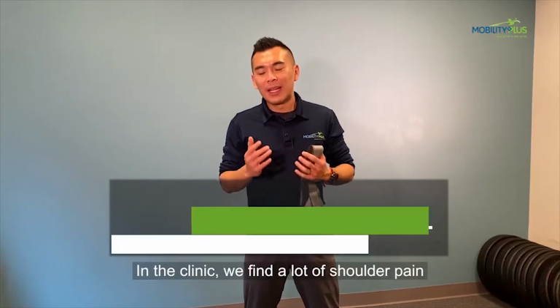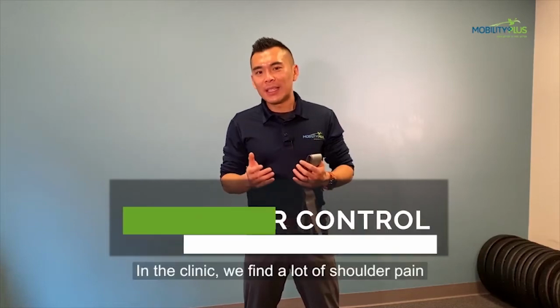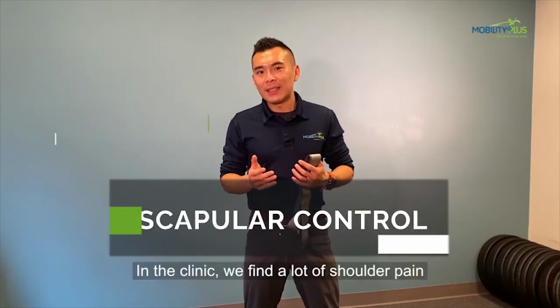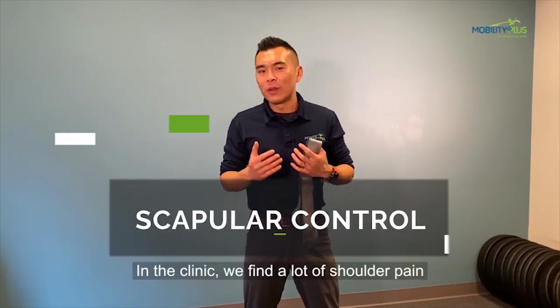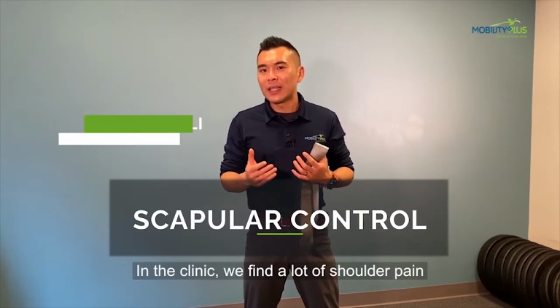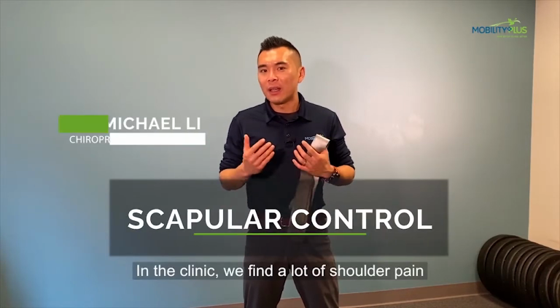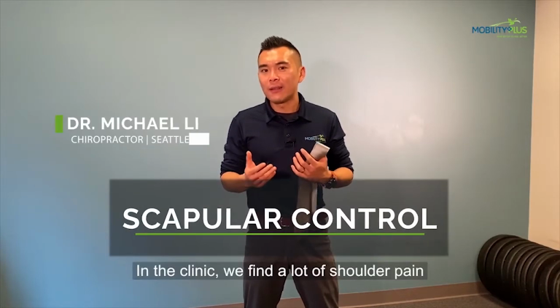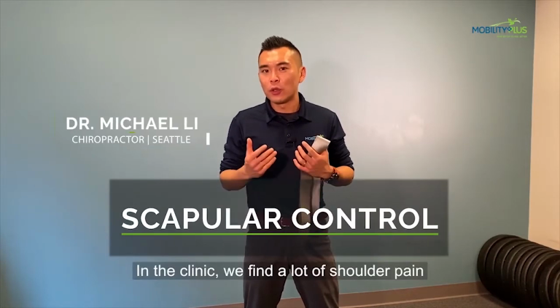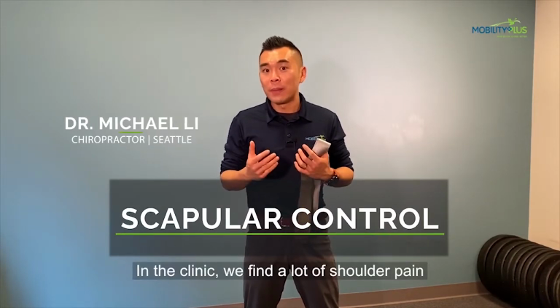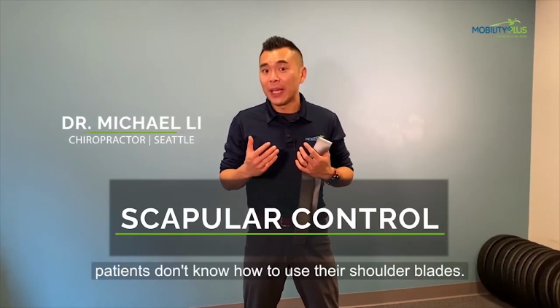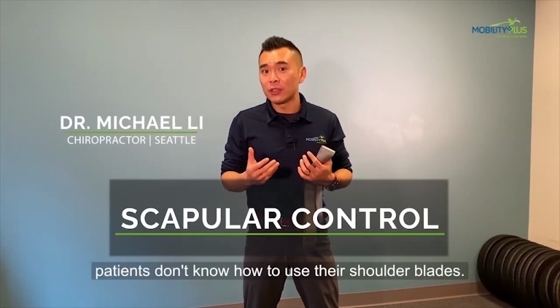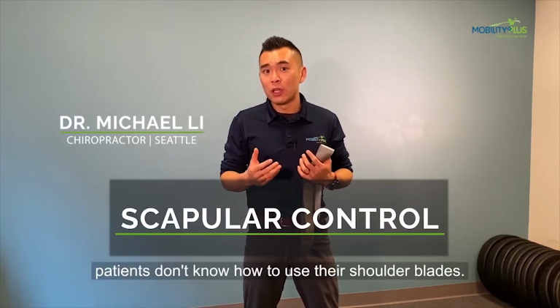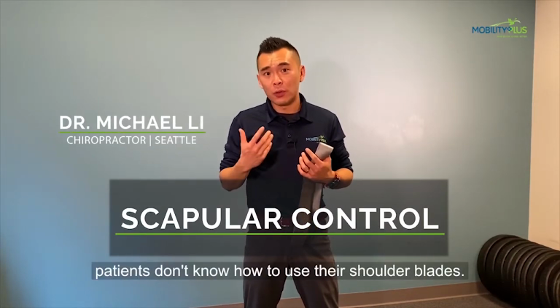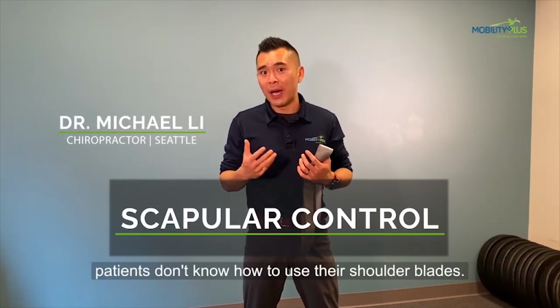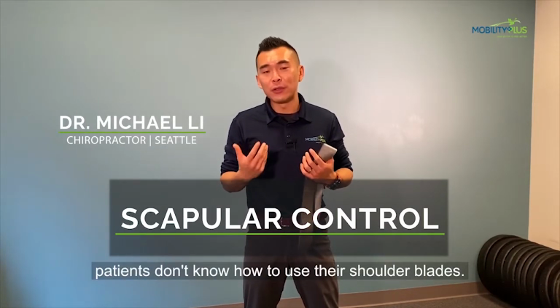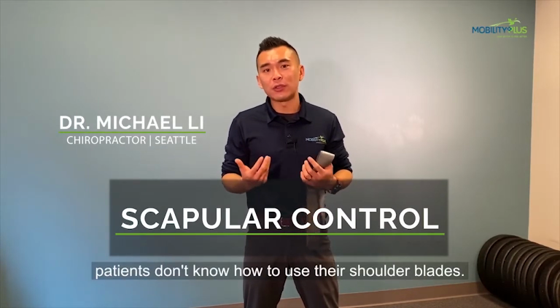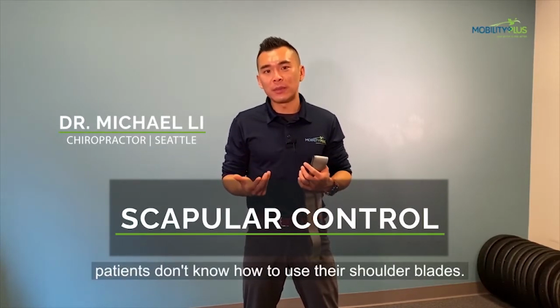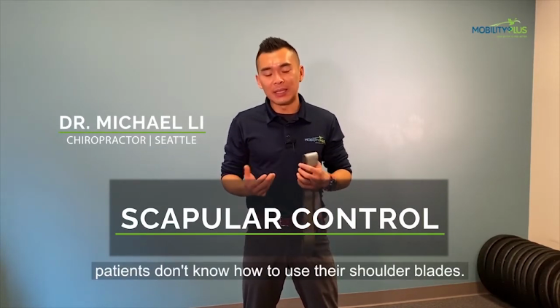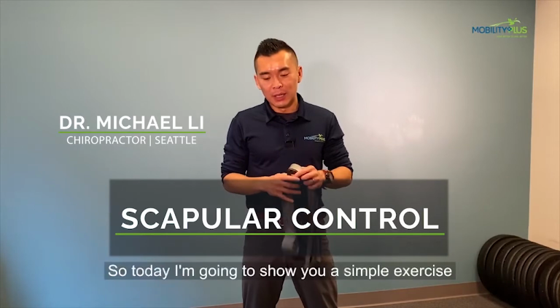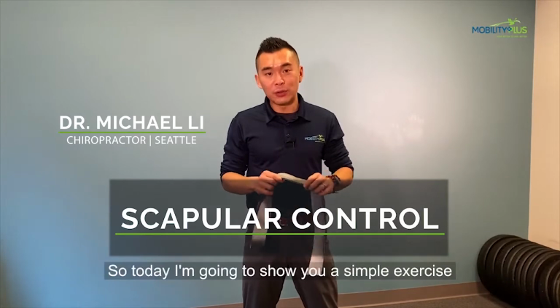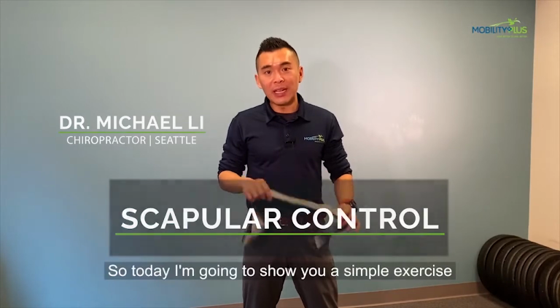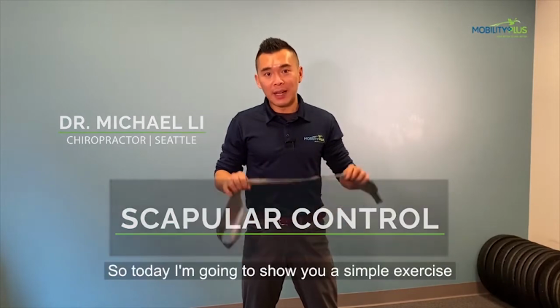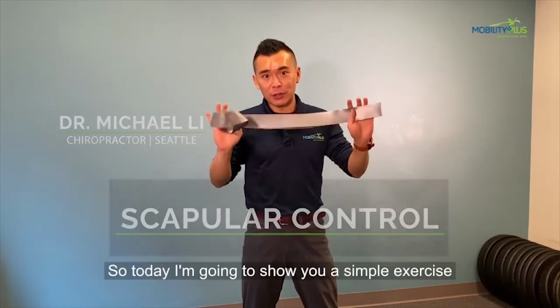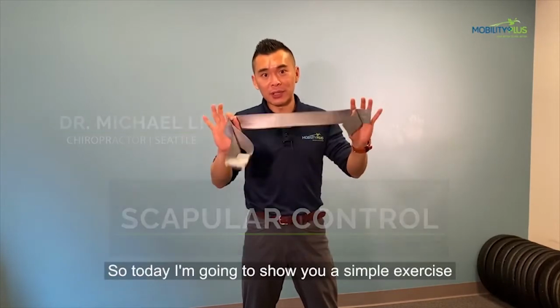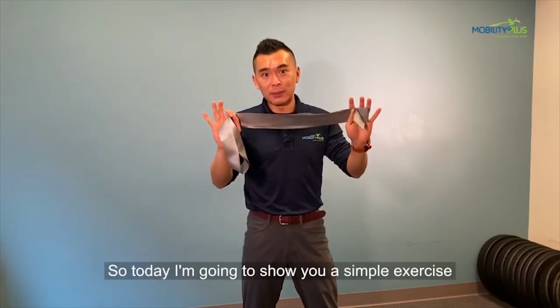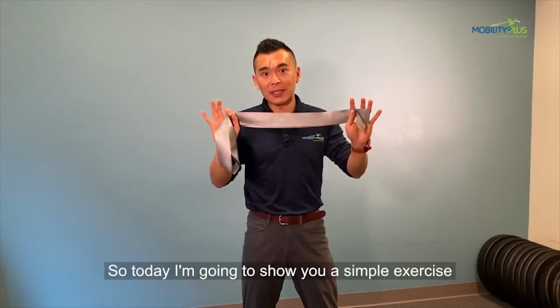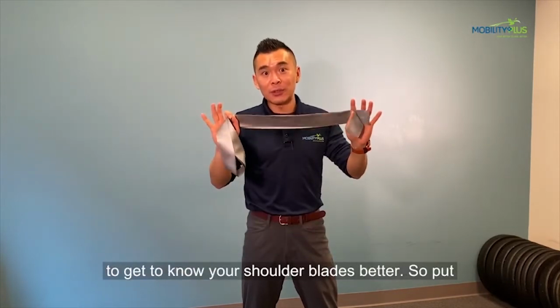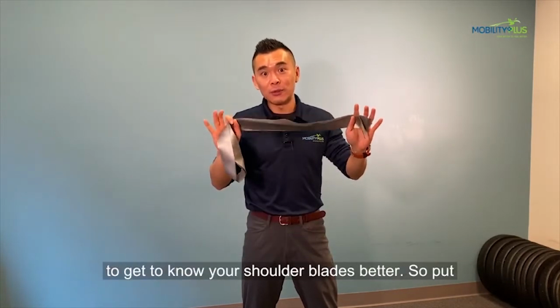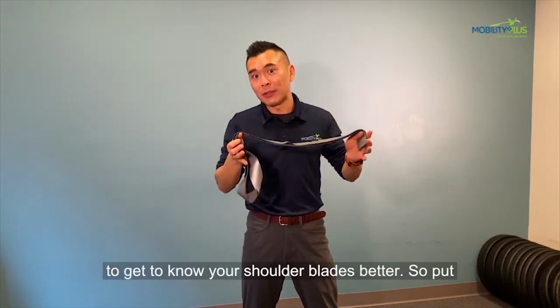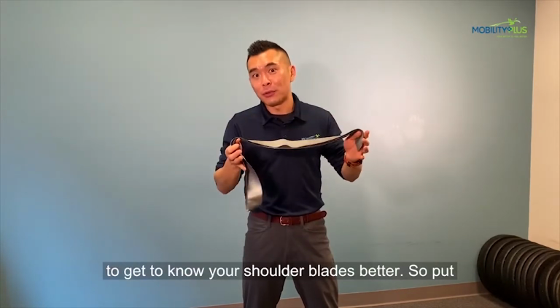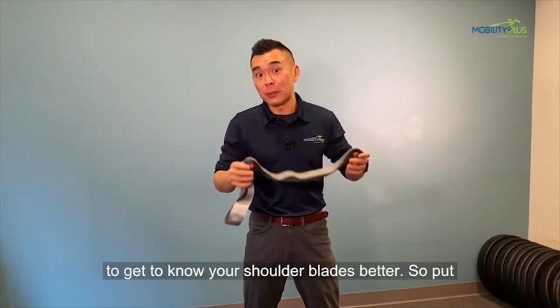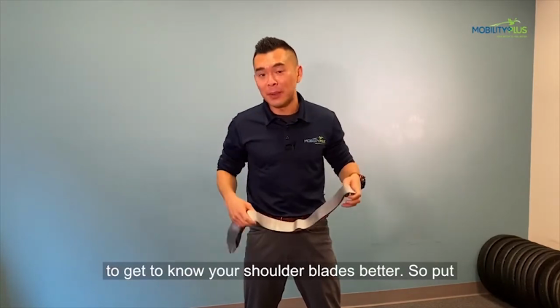In the clinic, we find a lot of shoulder pain patients don't know how to use their shoulder blades. So today, I'm going to show you a simple exercise to get to know your shoulder blades better.